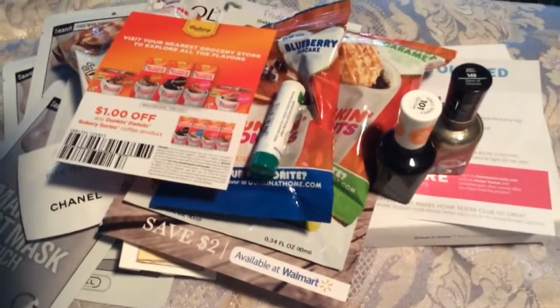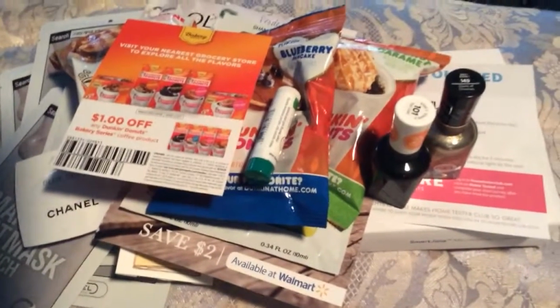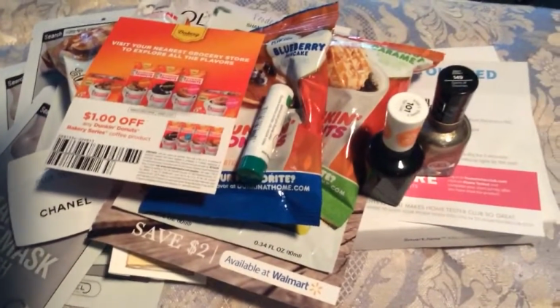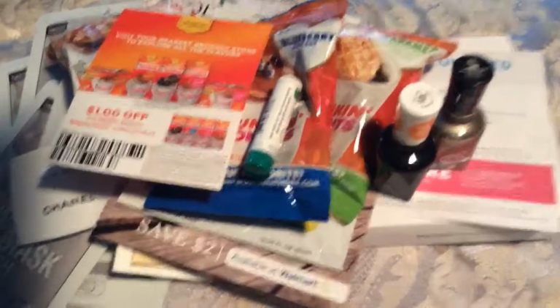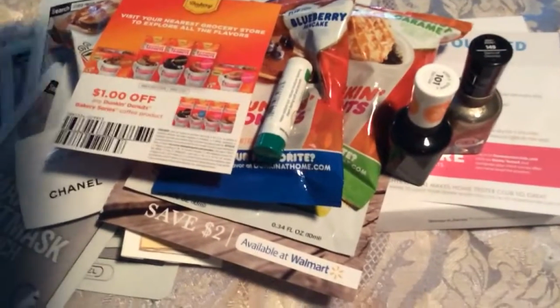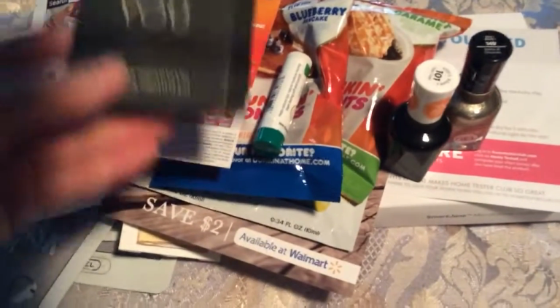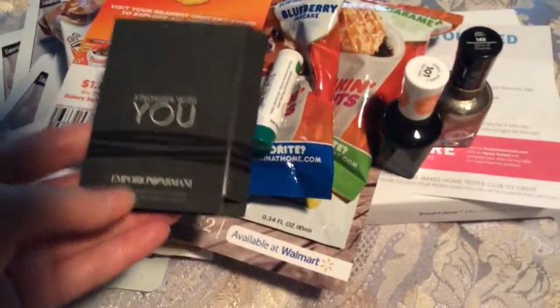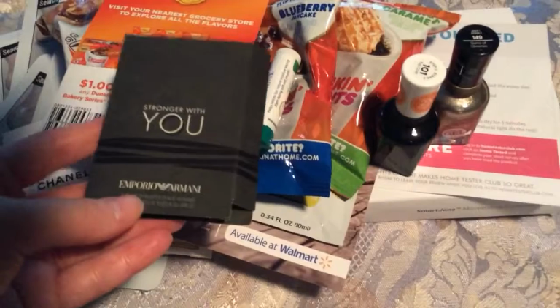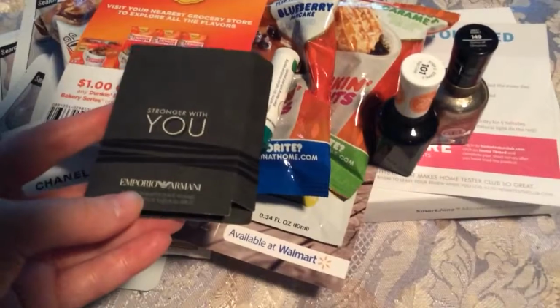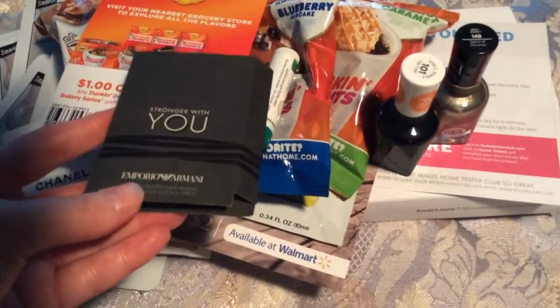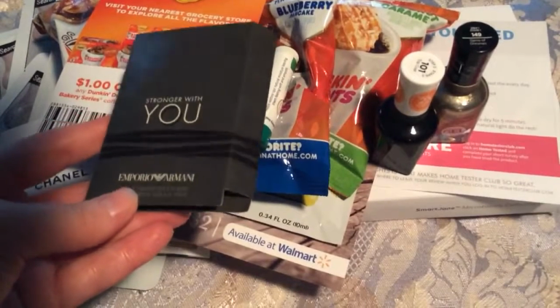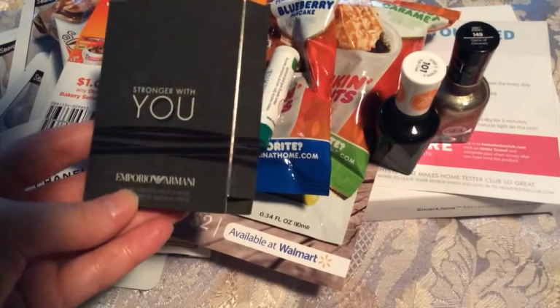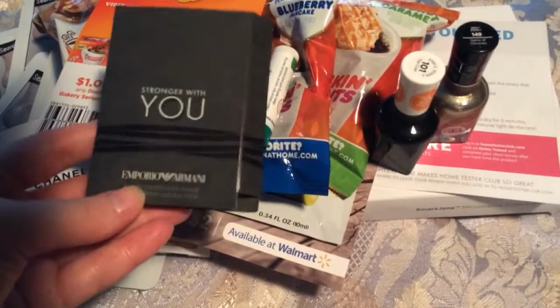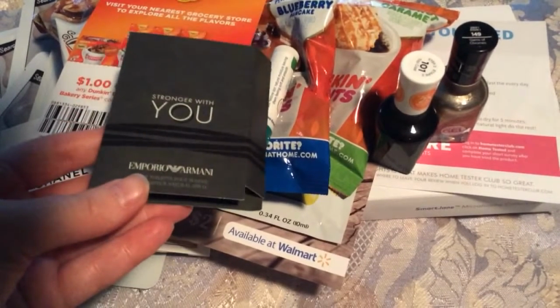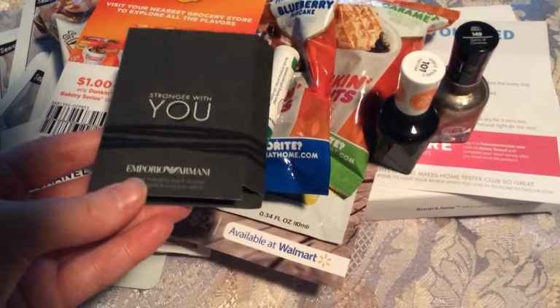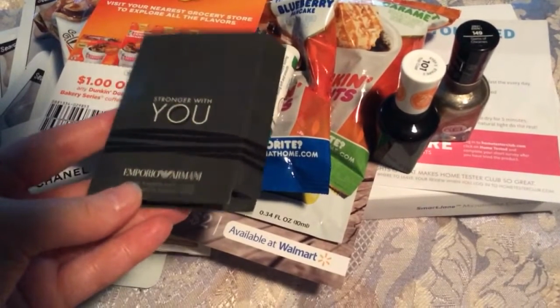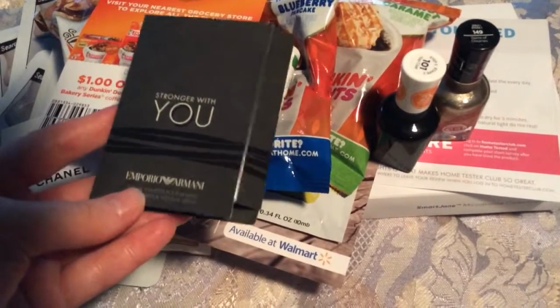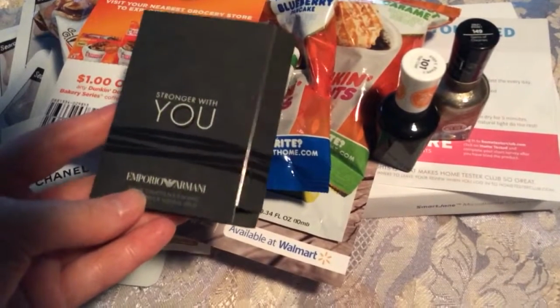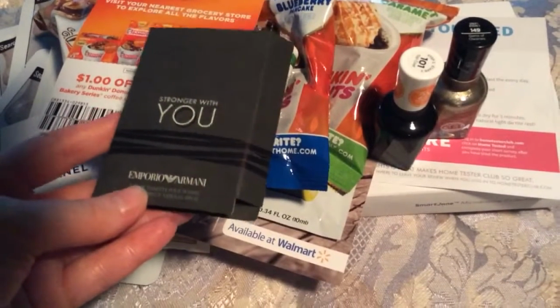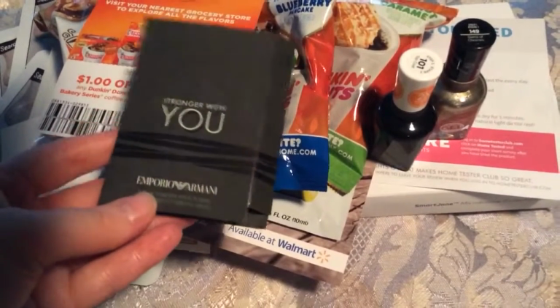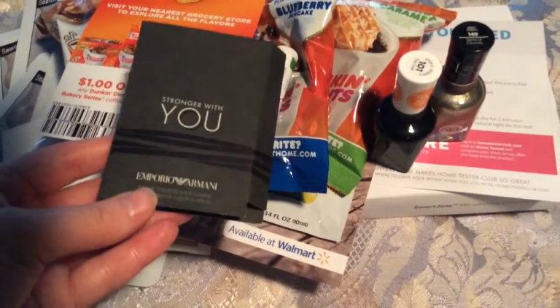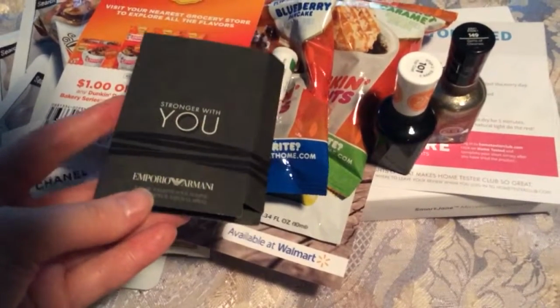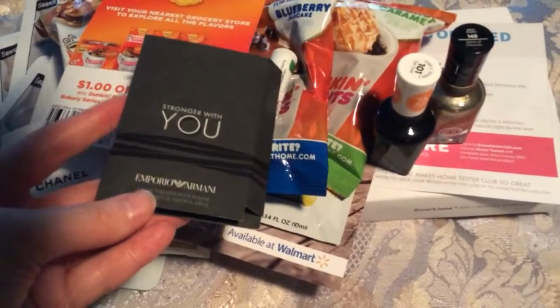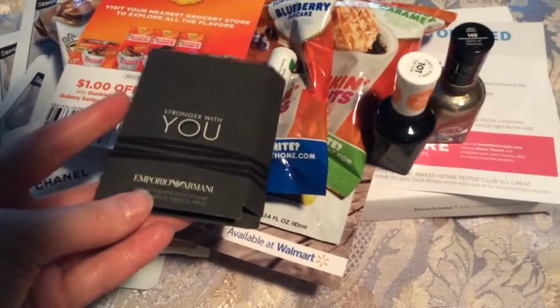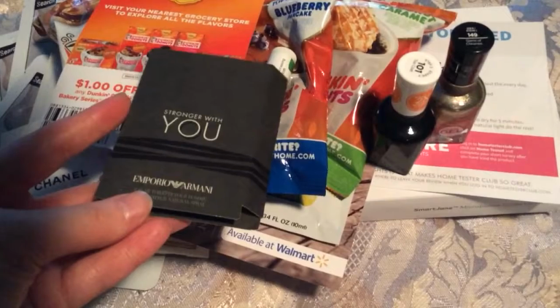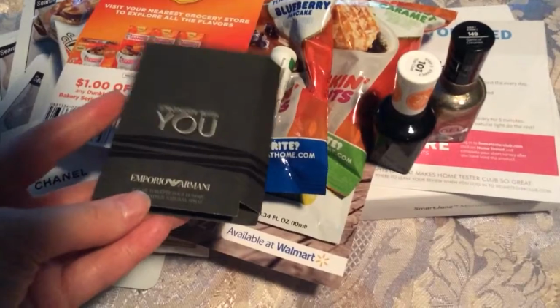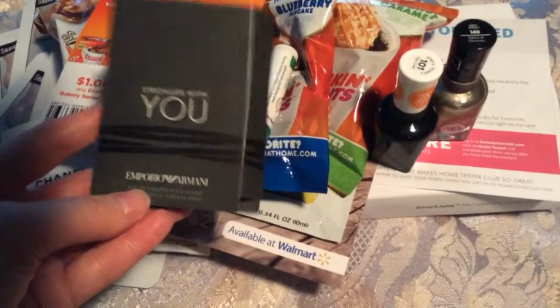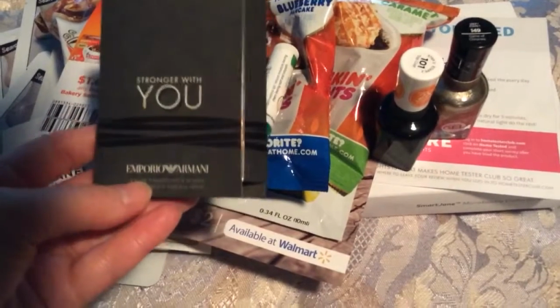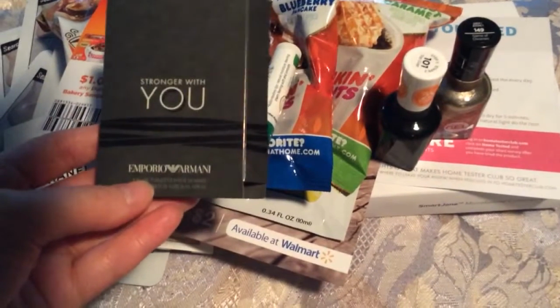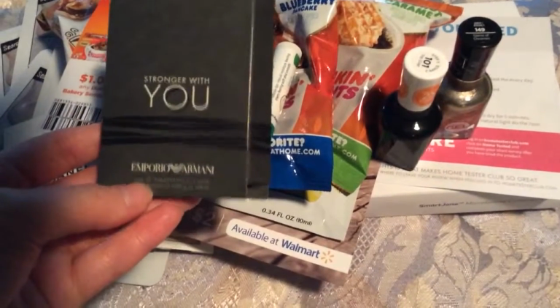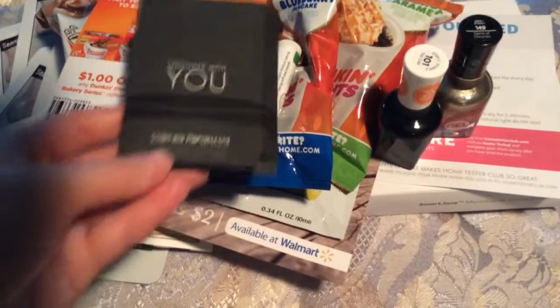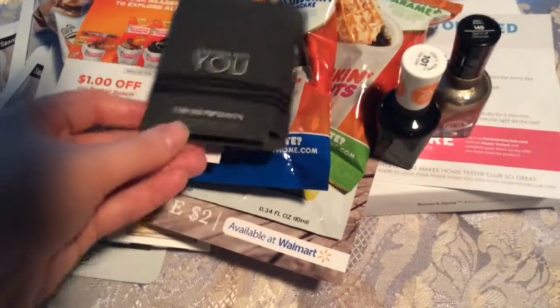From SoPost, I received Emporio Armani perfumes — two different samples, because this one is for men.